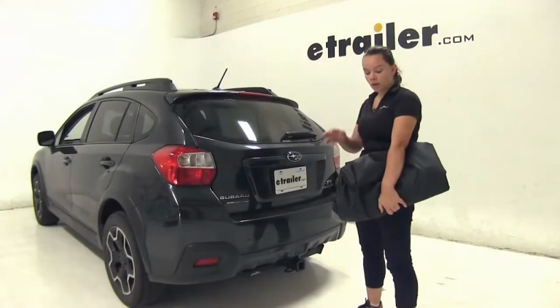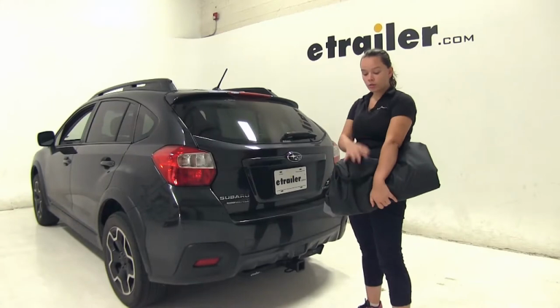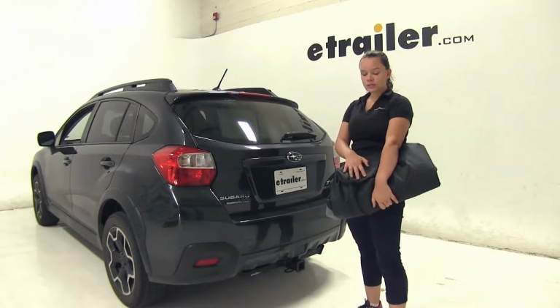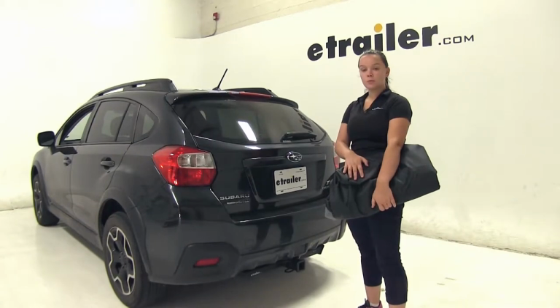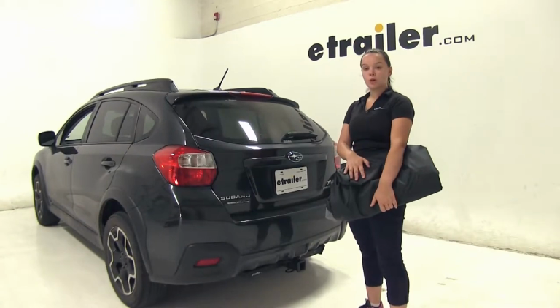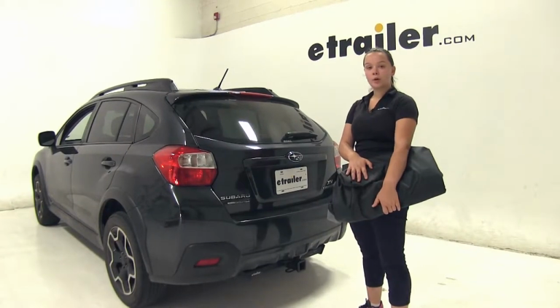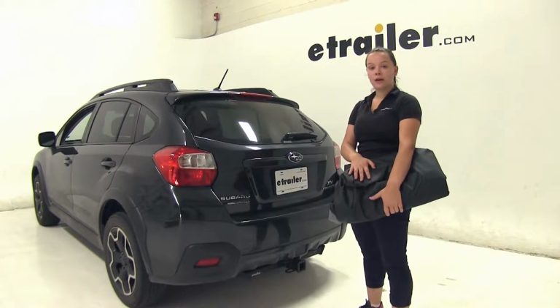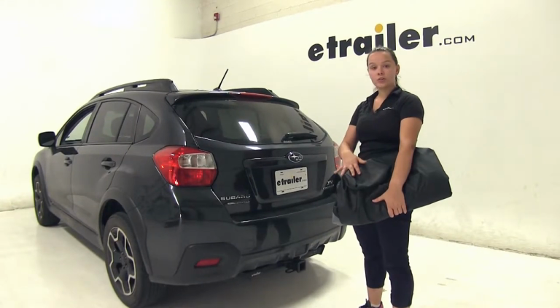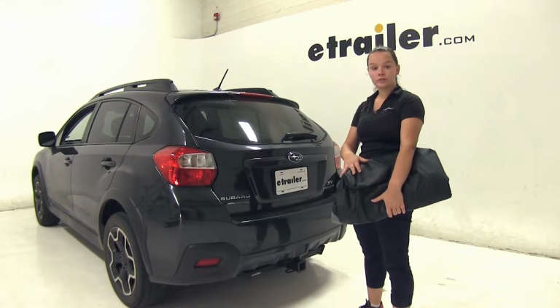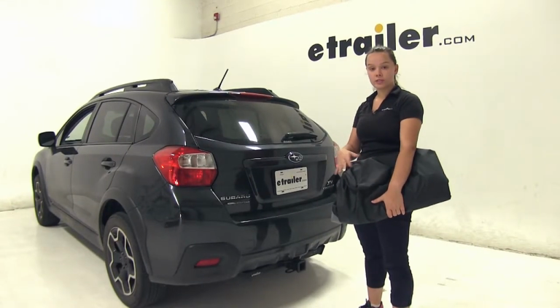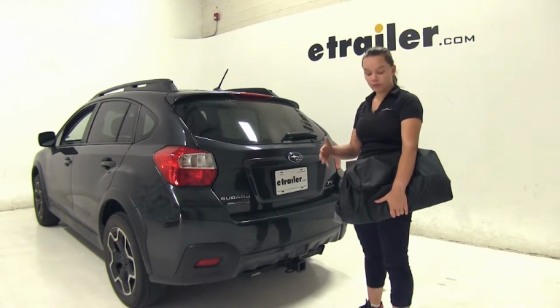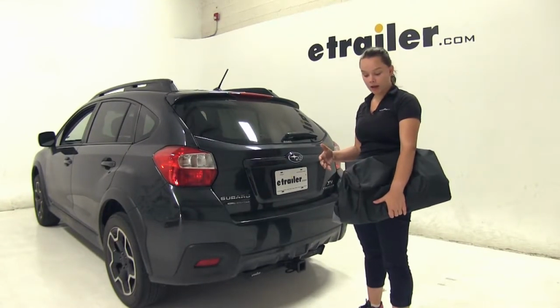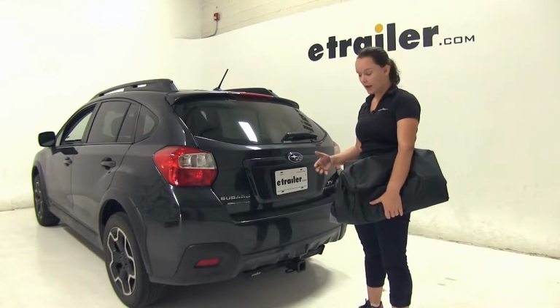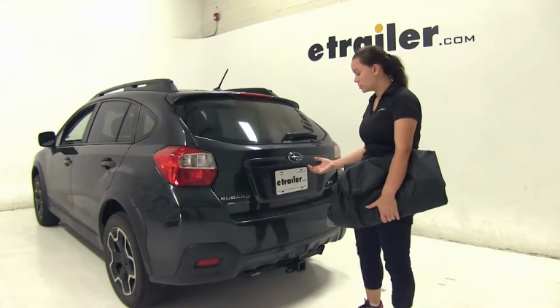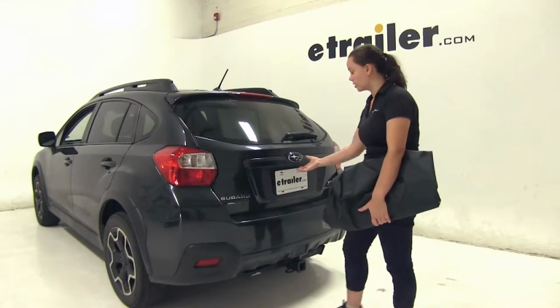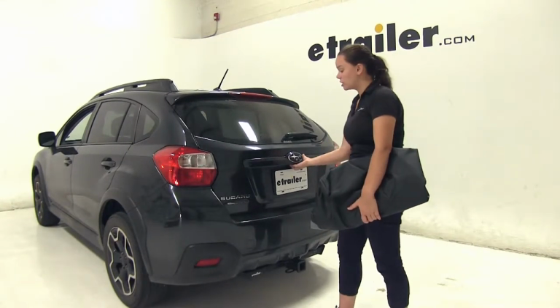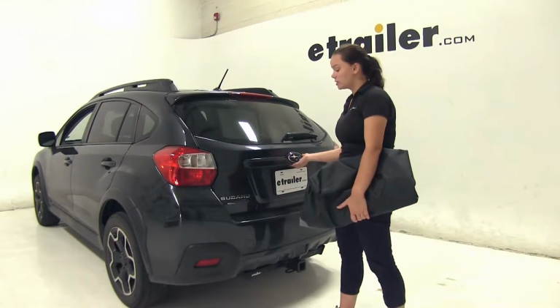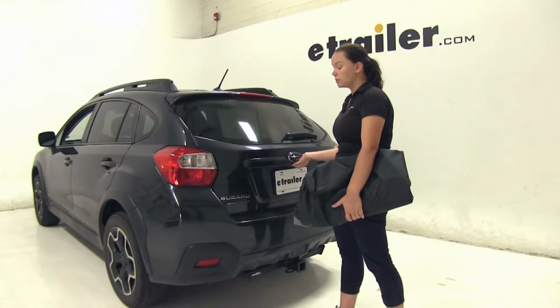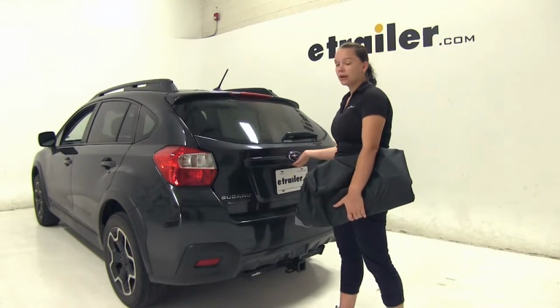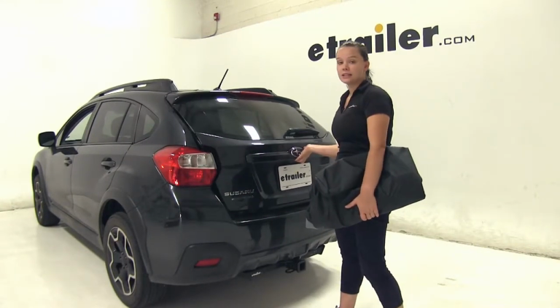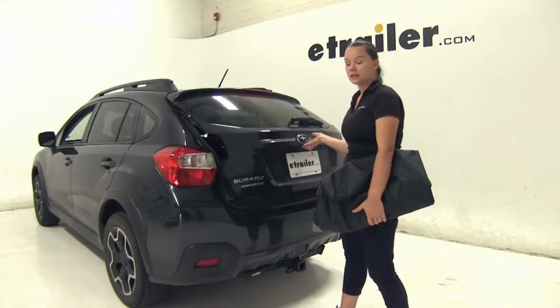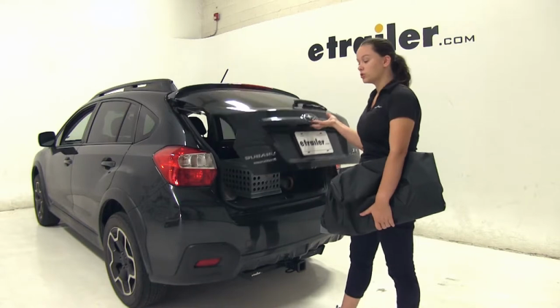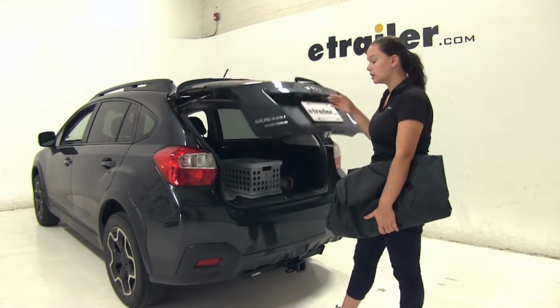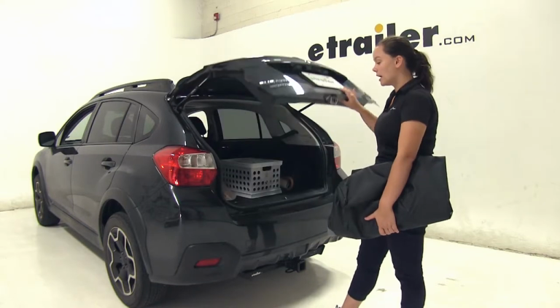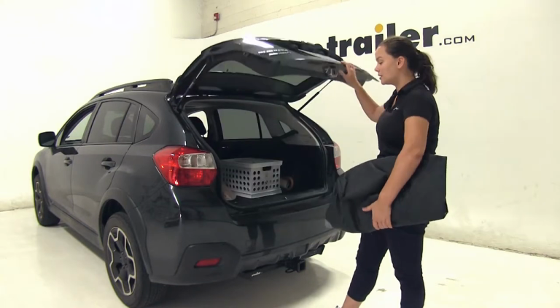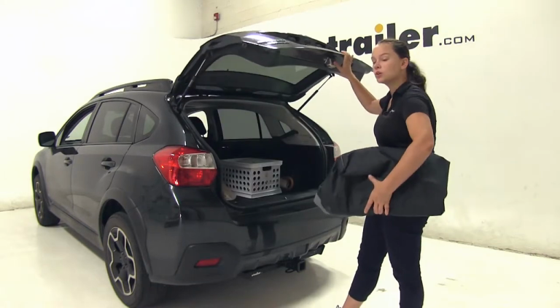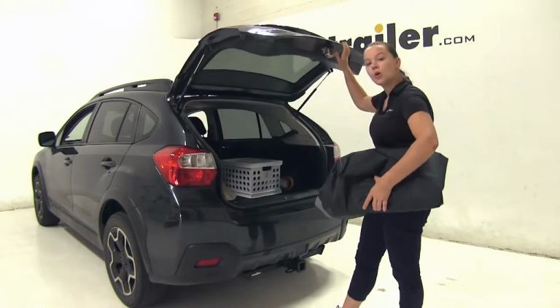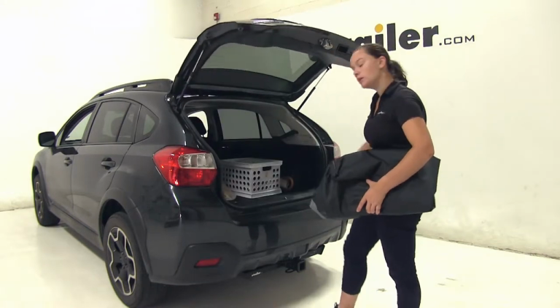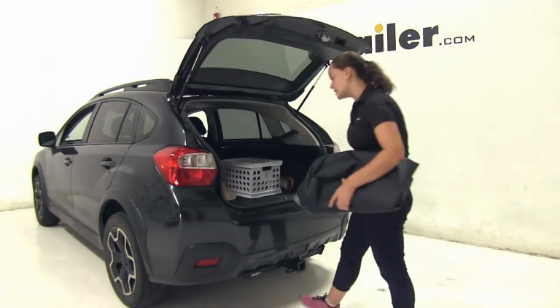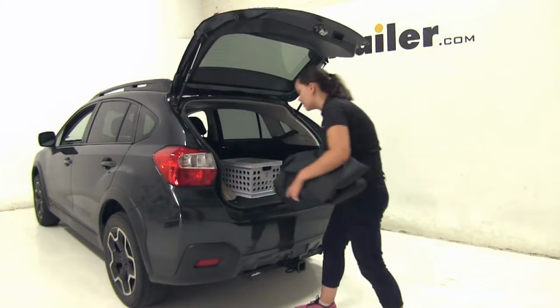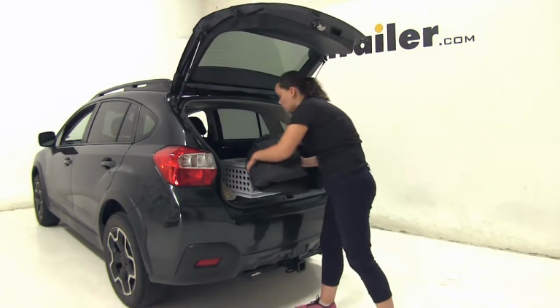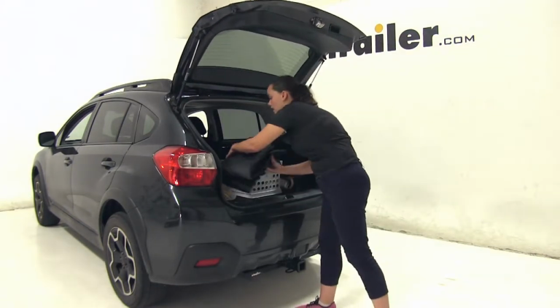The Reesexplore cargo bag also folds up for compact storage. This will be great inside your trunk, hatch or inside your garage.